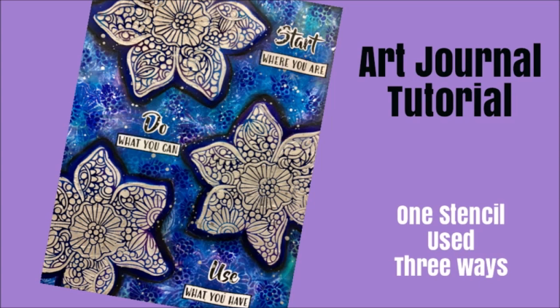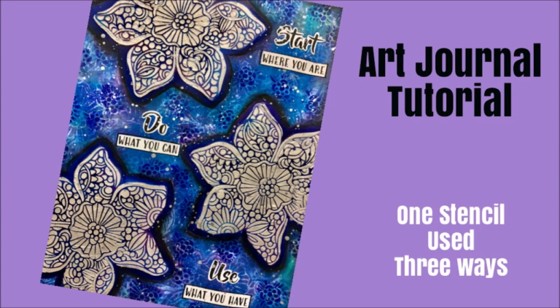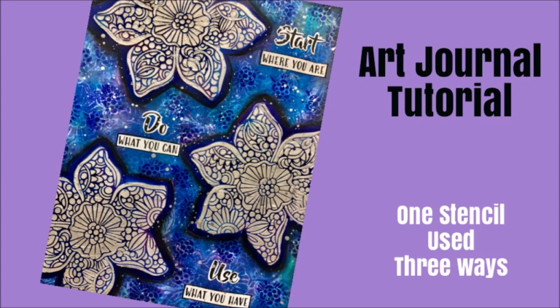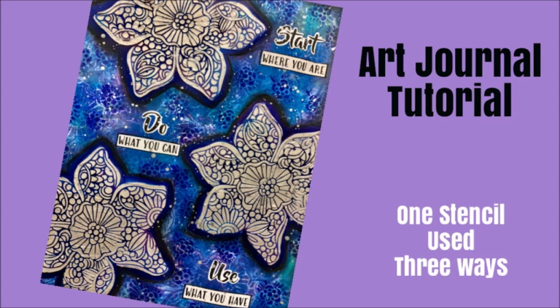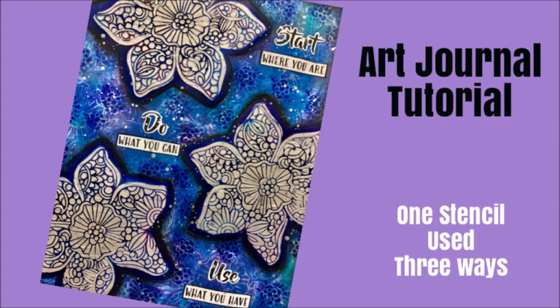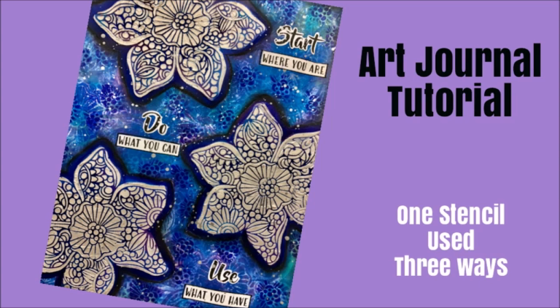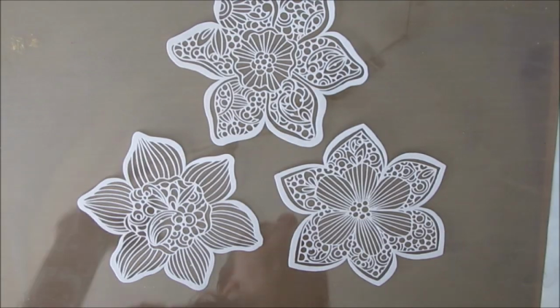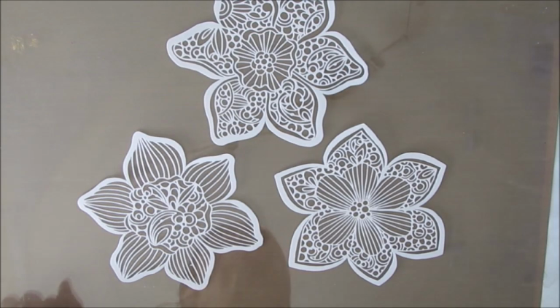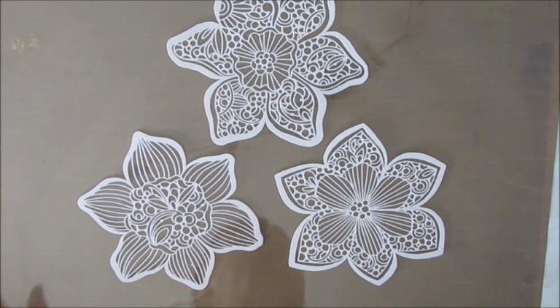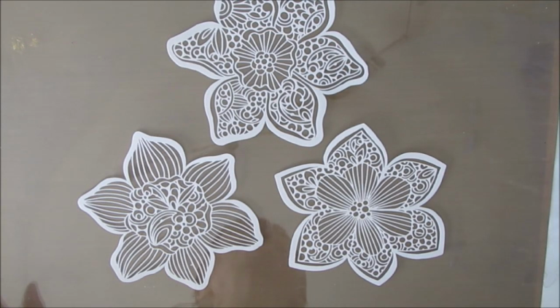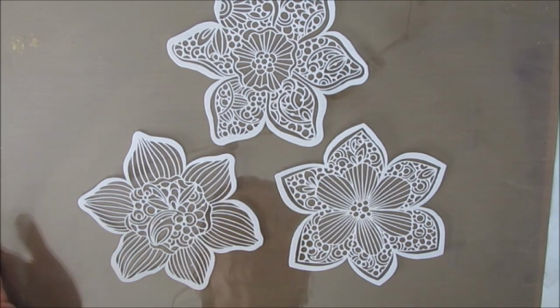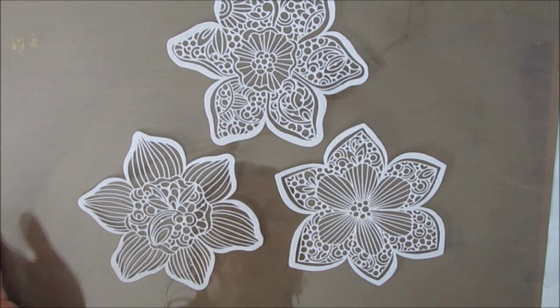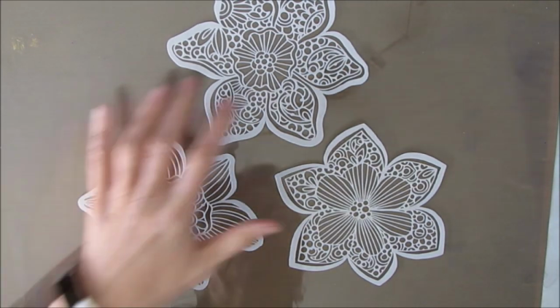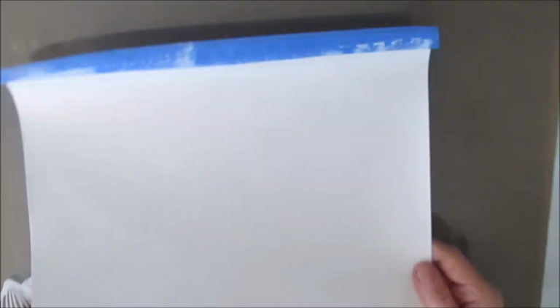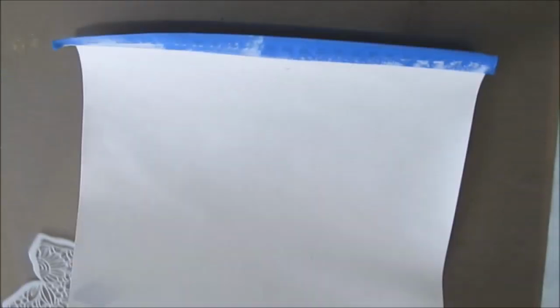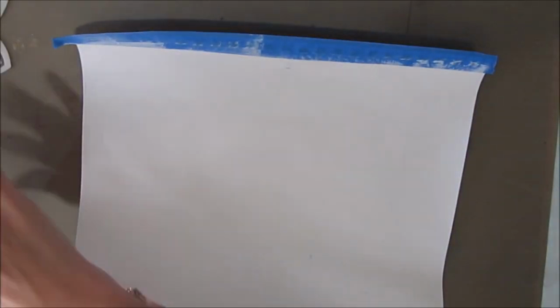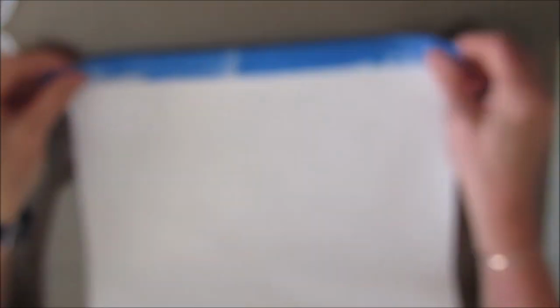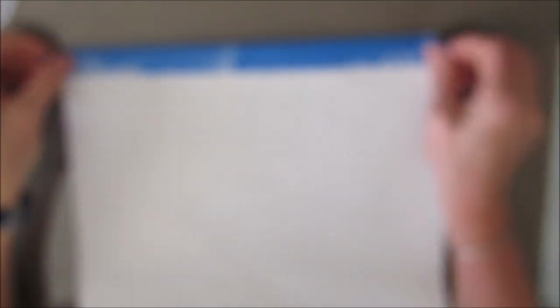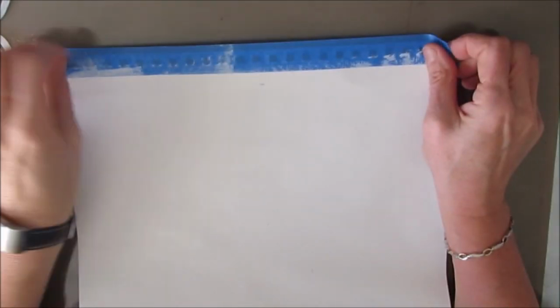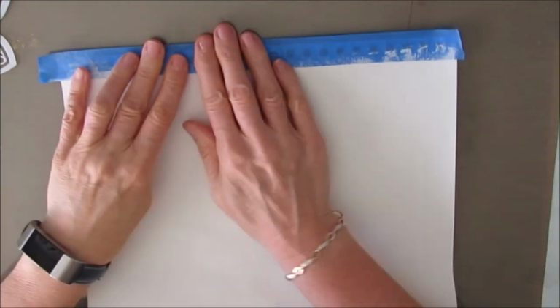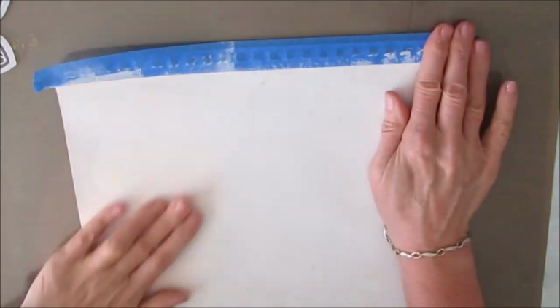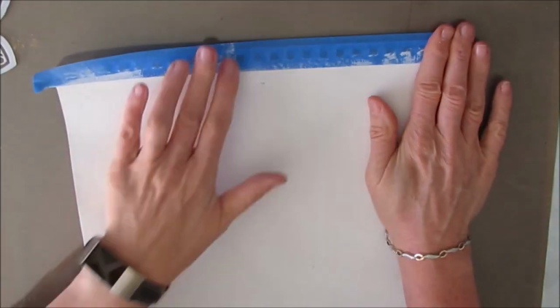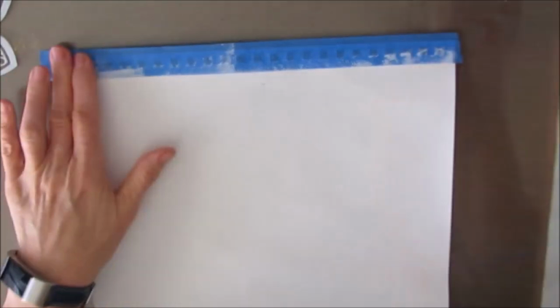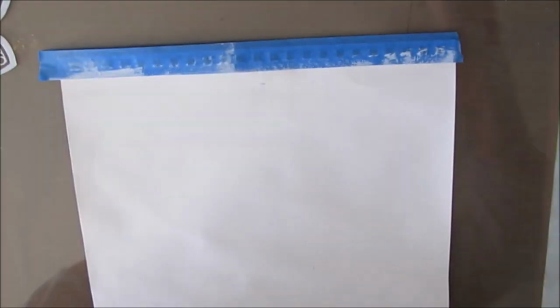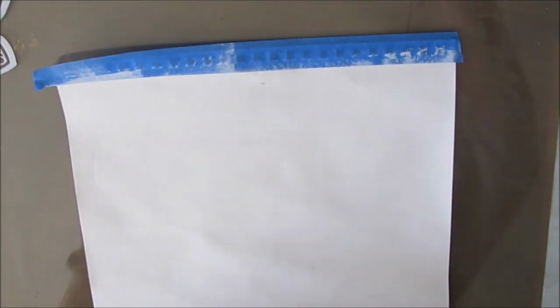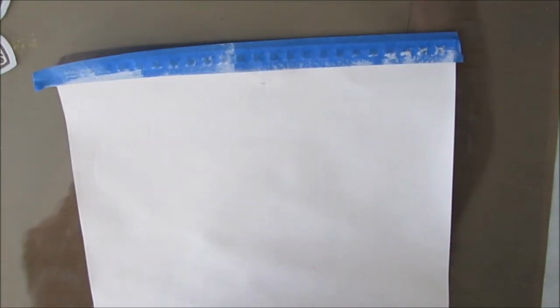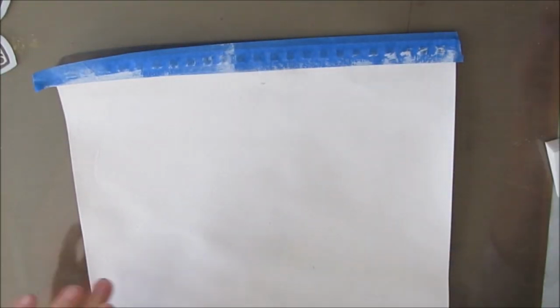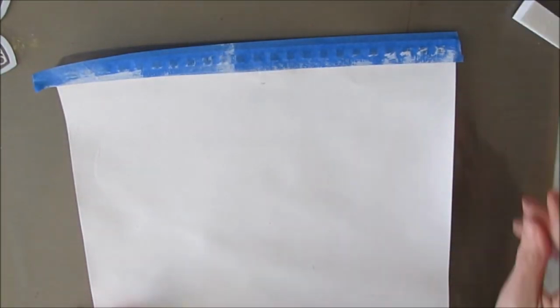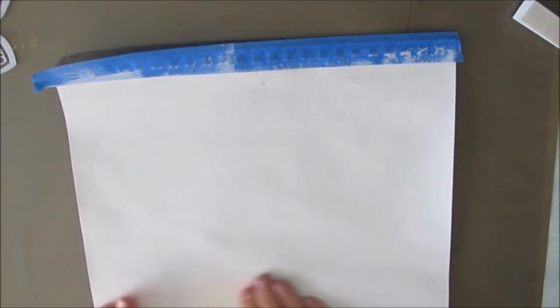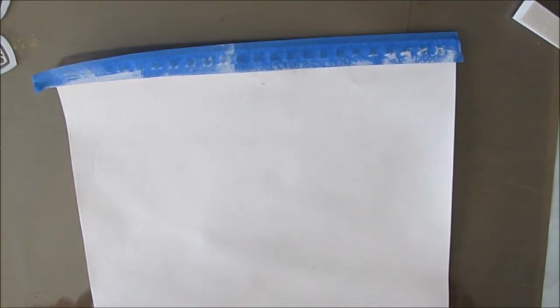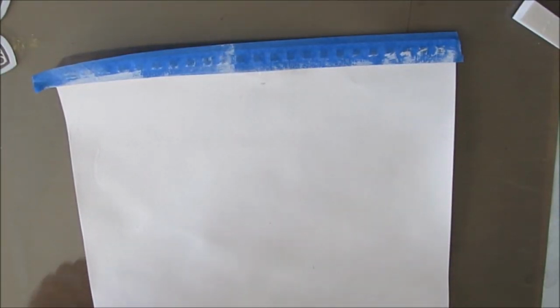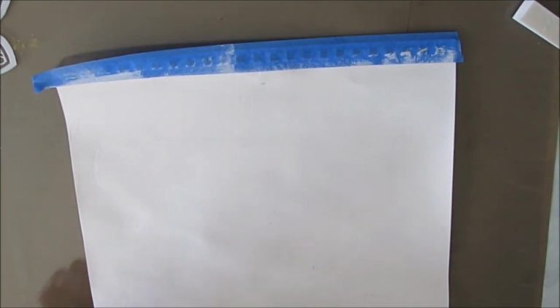This time we're using one stencil and we're using it three ways. These are the beautiful floral stencils from Valentina Harper from TCW.